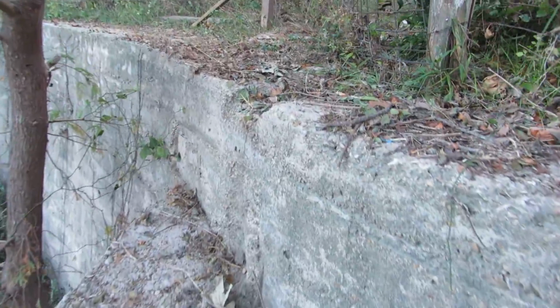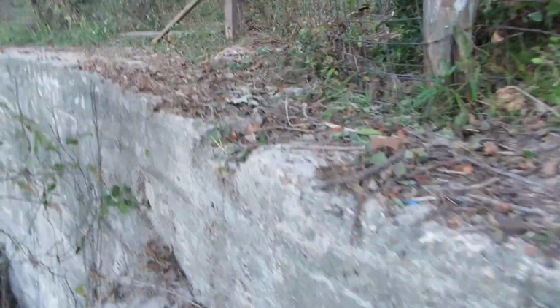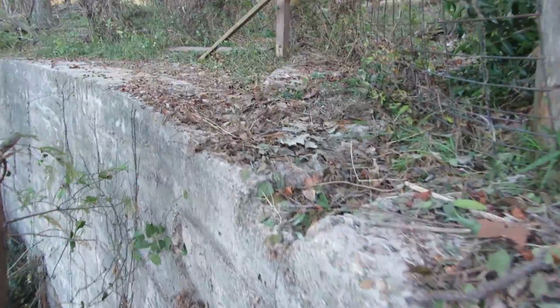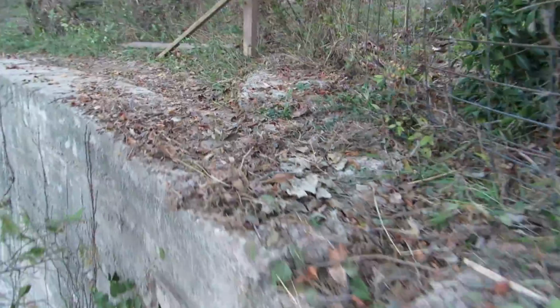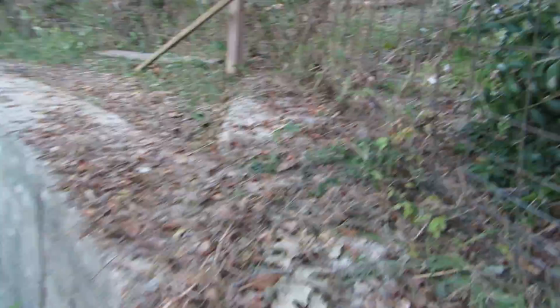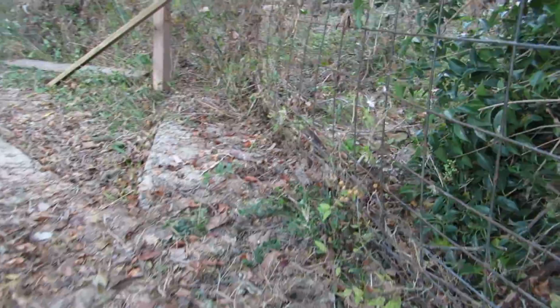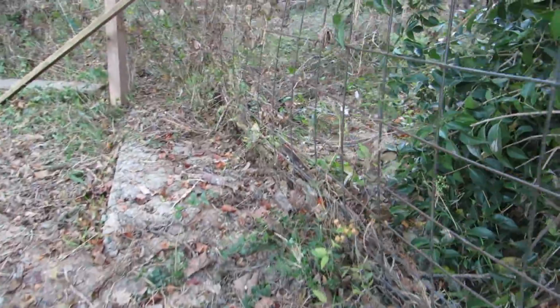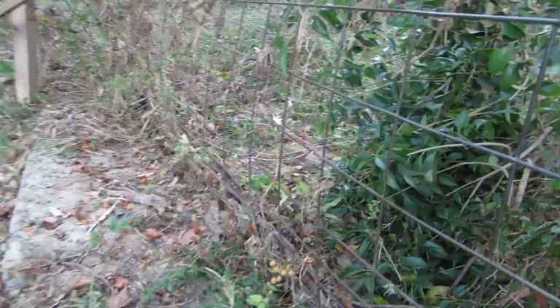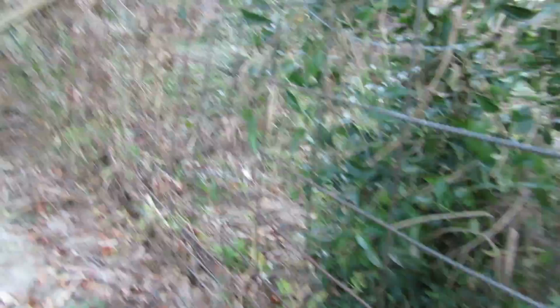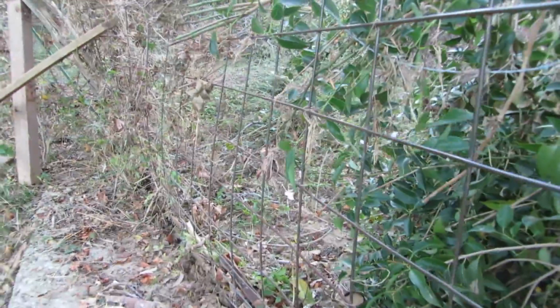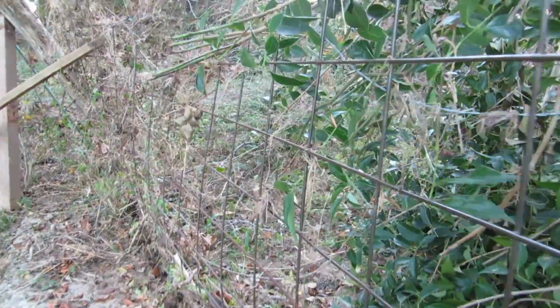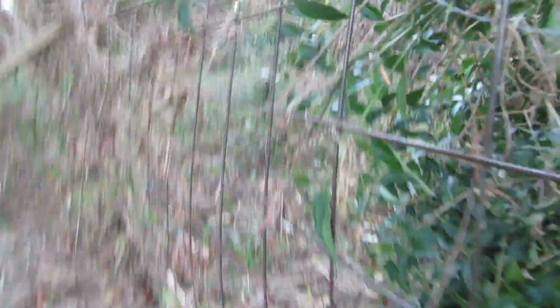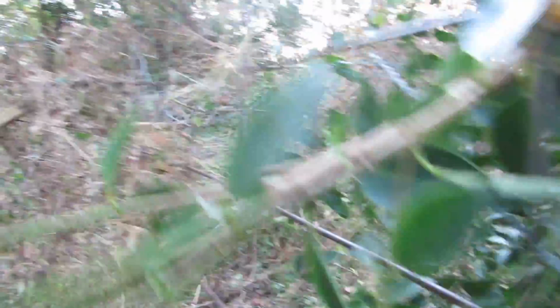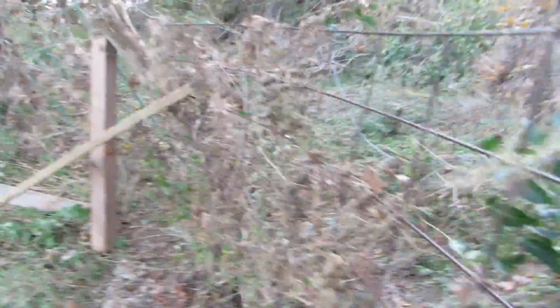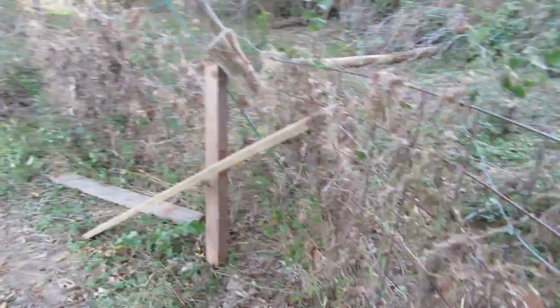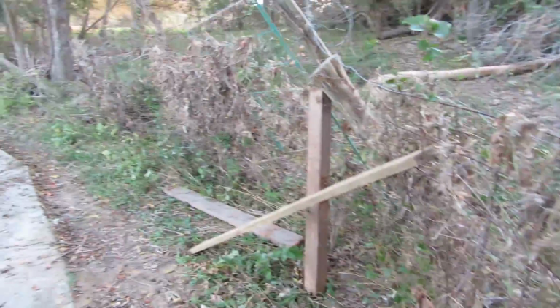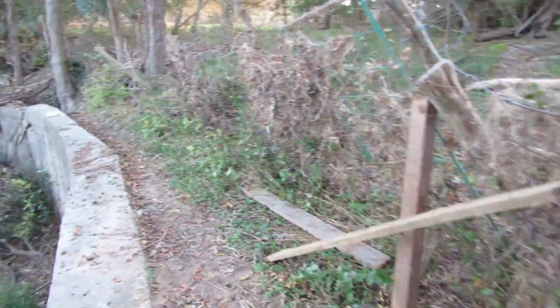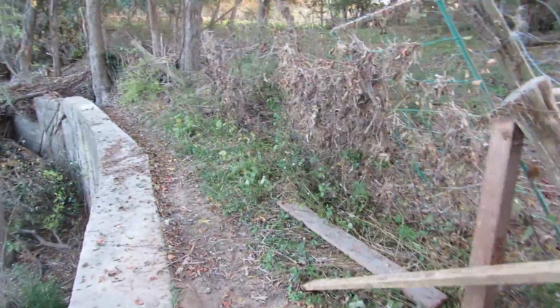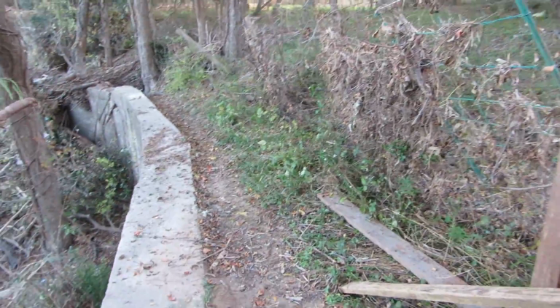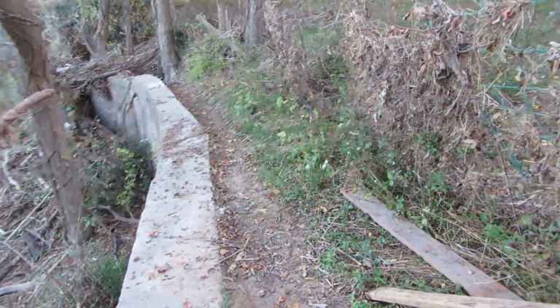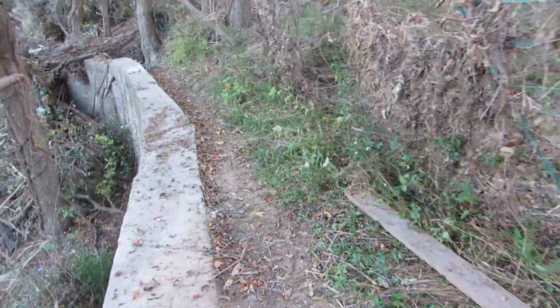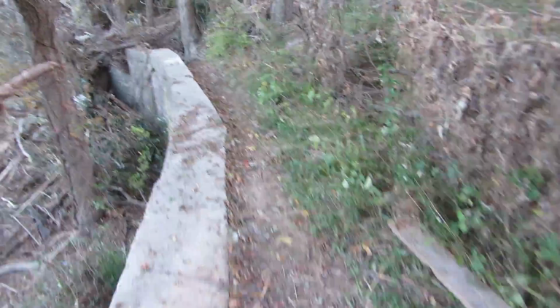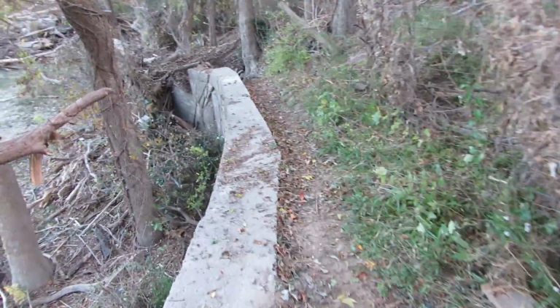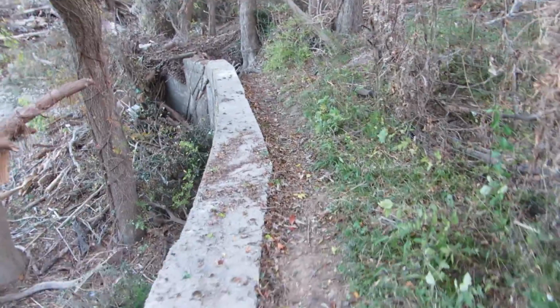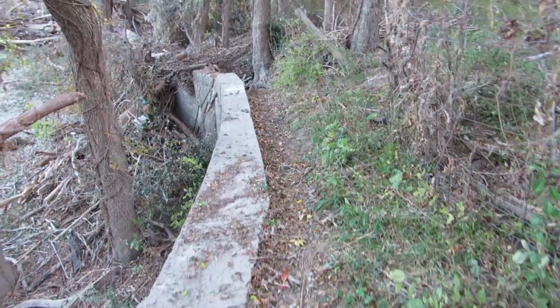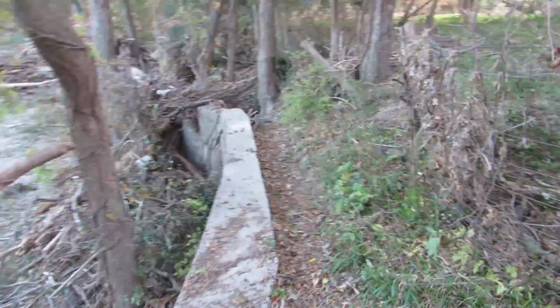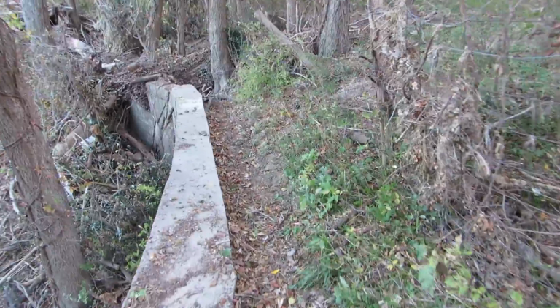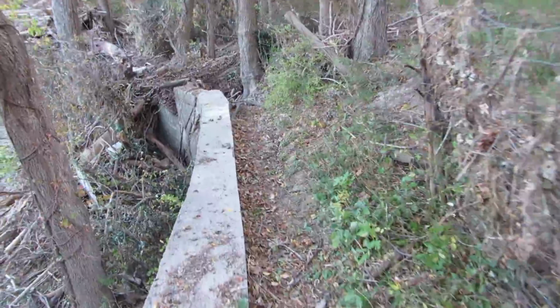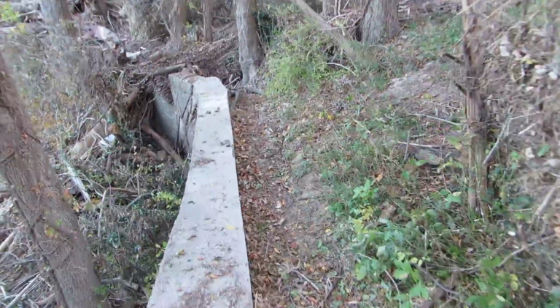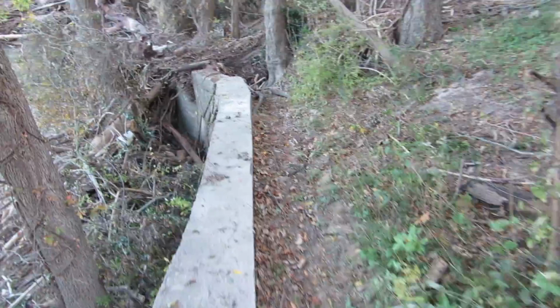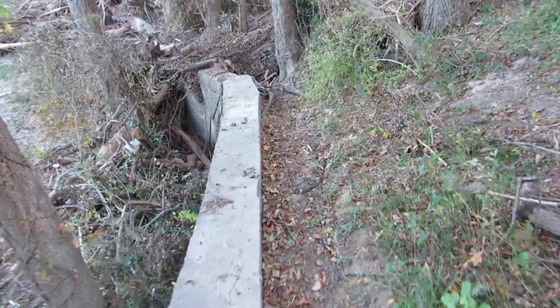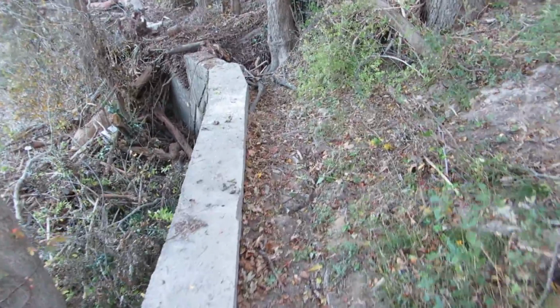Now we're back to the old portage trail. Be careful on this. The old hog panel ain't what it used to be. Alright, this is the old portage trail. Continue on down.